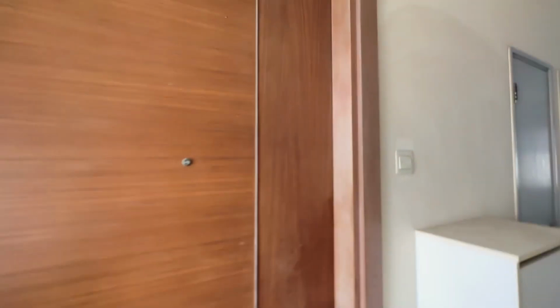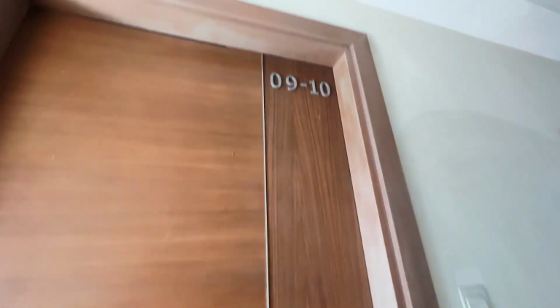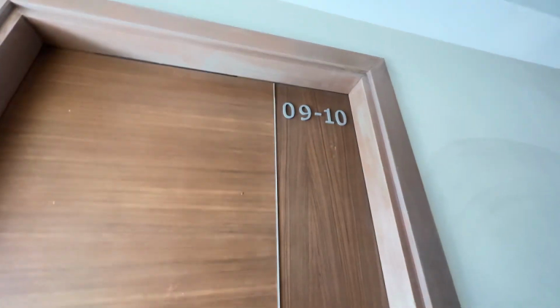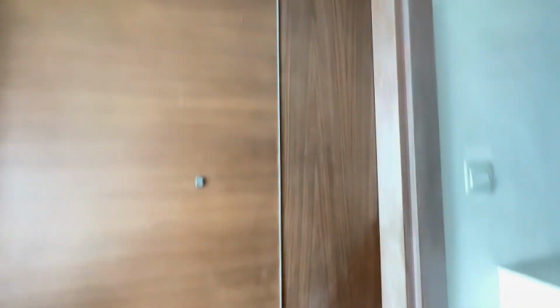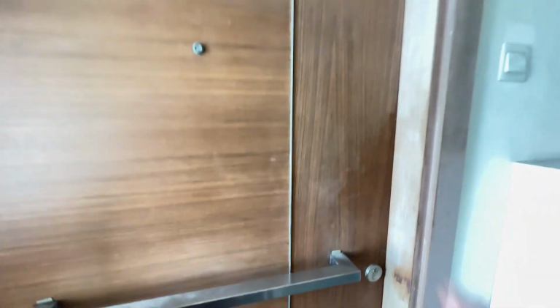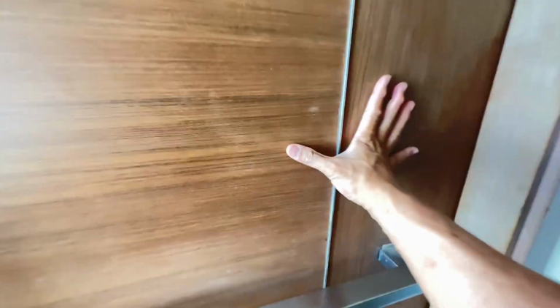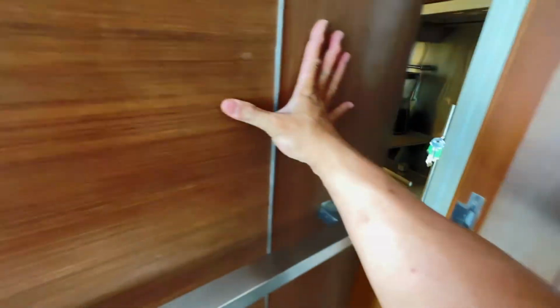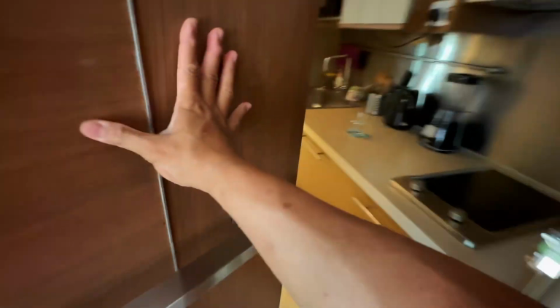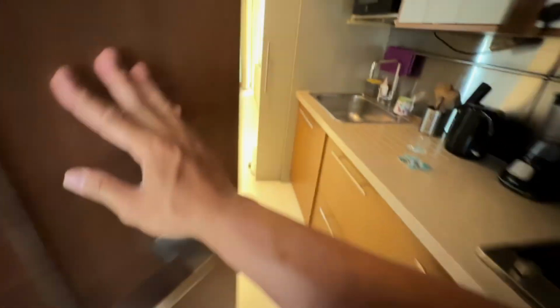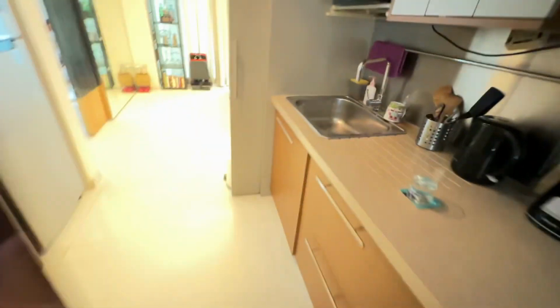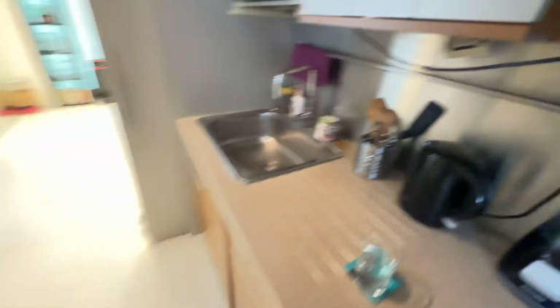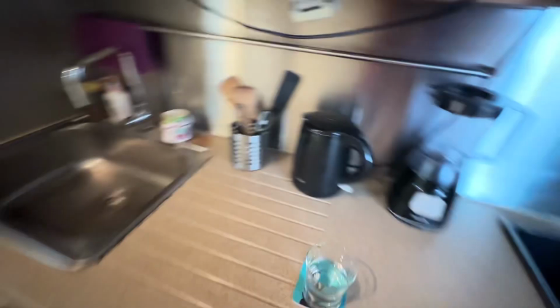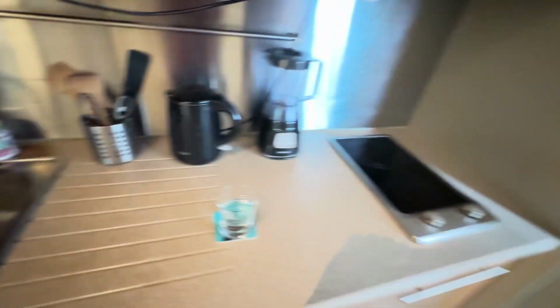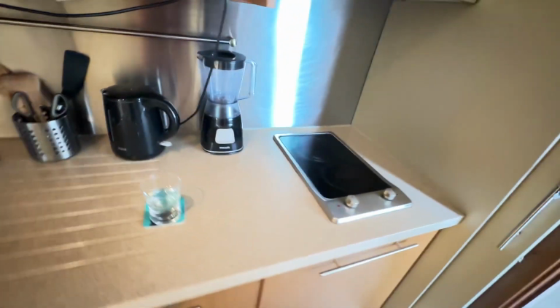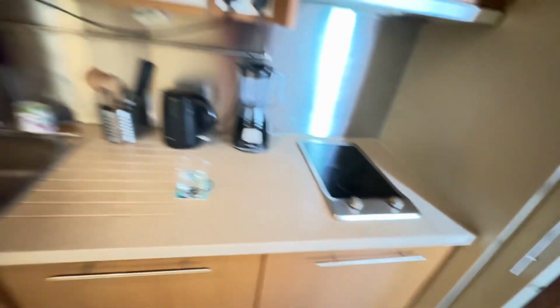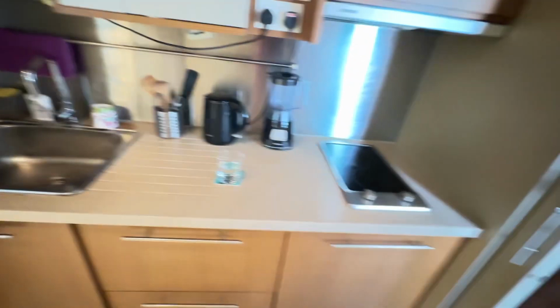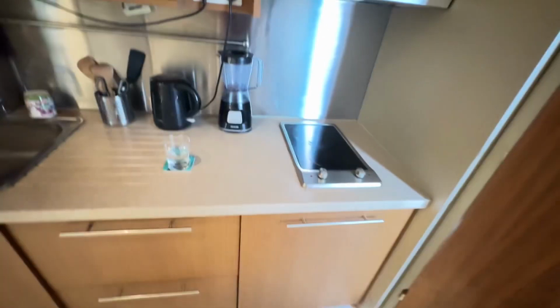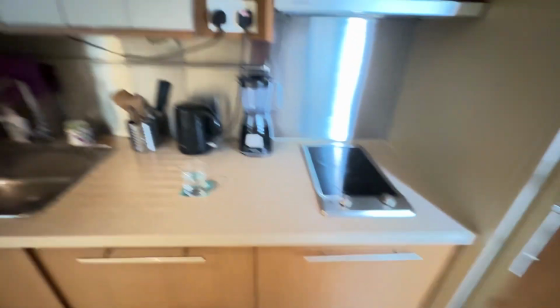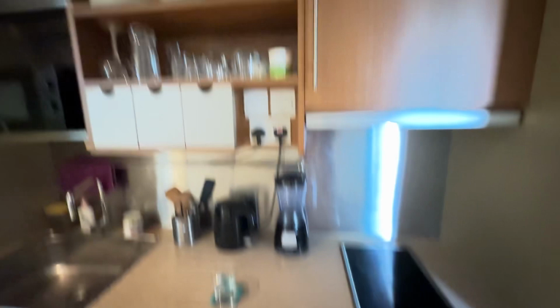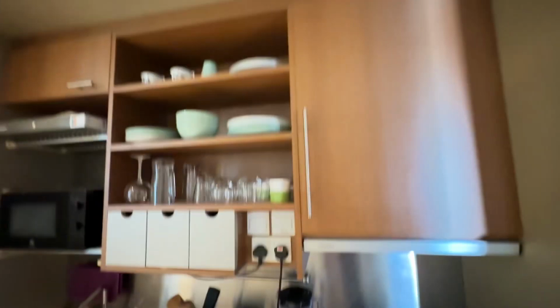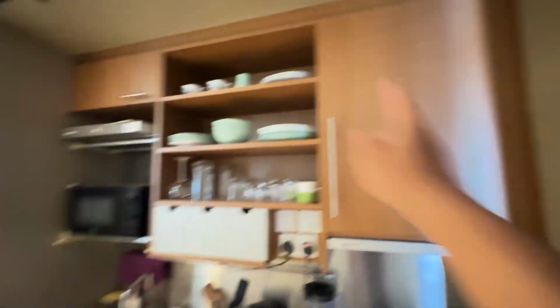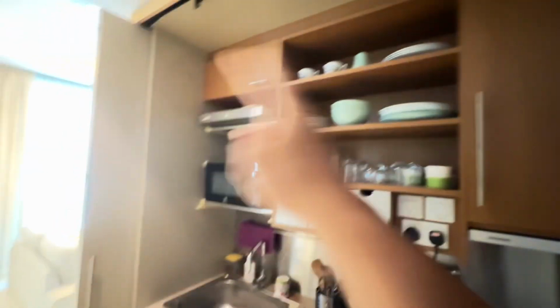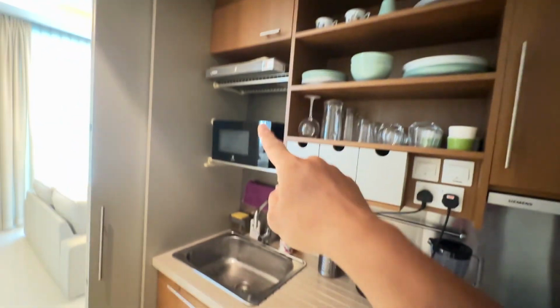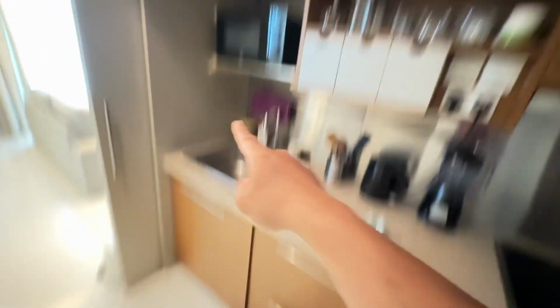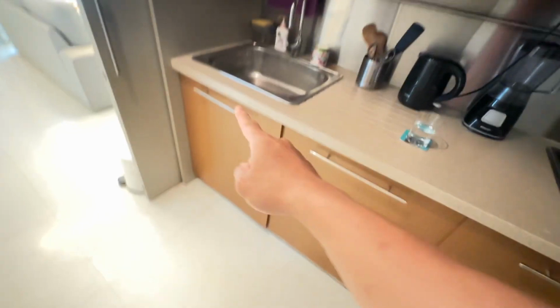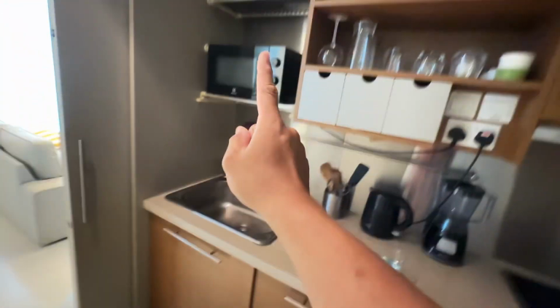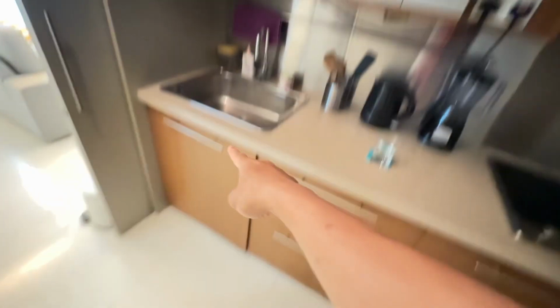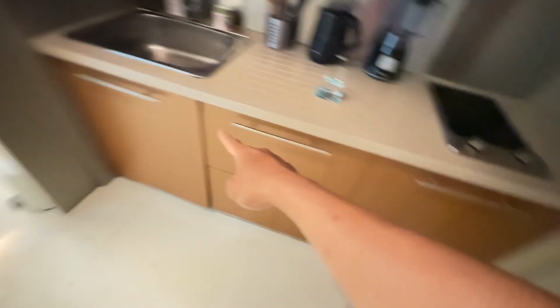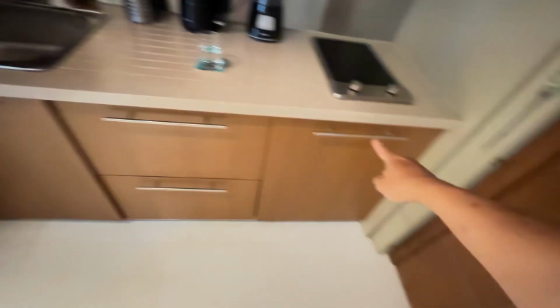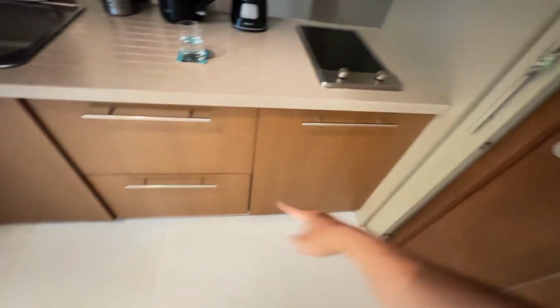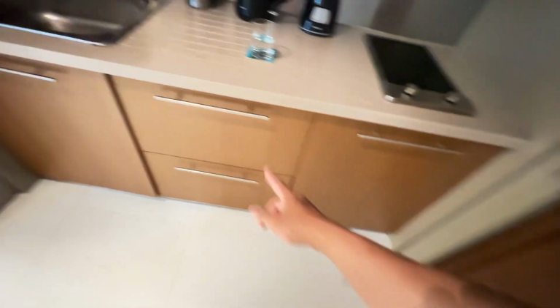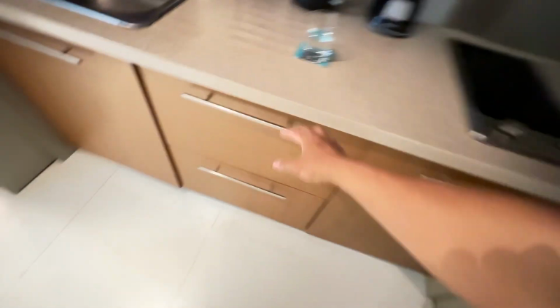This property is on the 9th floor. When you come in, it's the open concept kitchen with electric stove. Lots of storage here with microwave oven and lots of storage here as well.